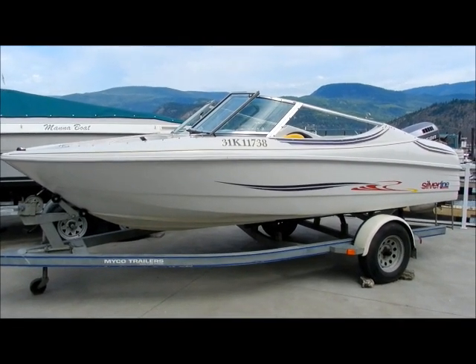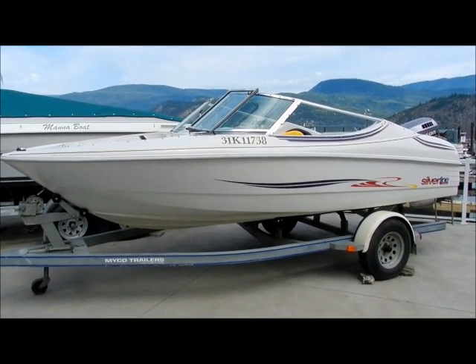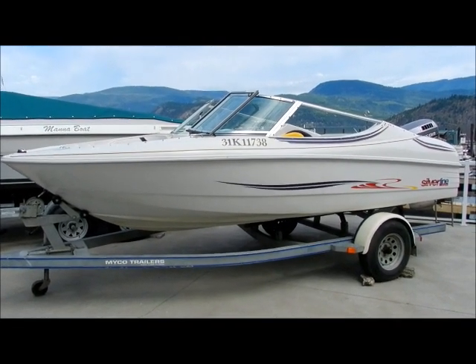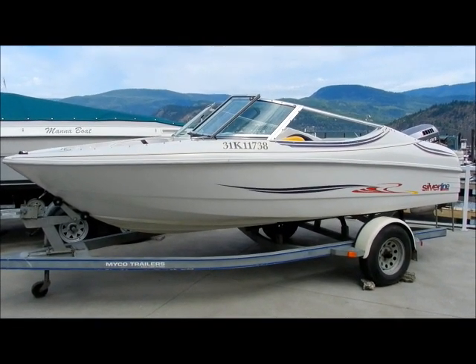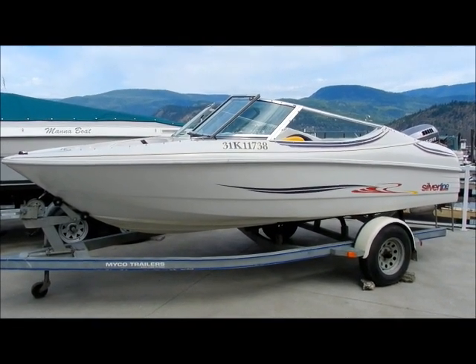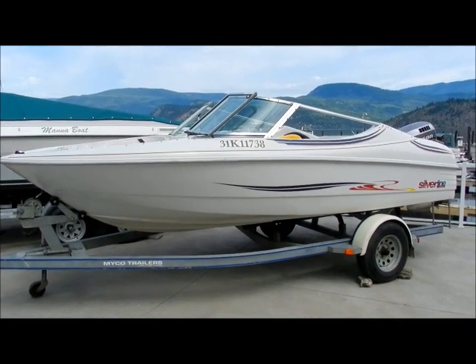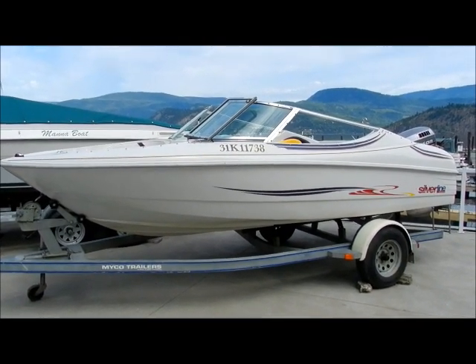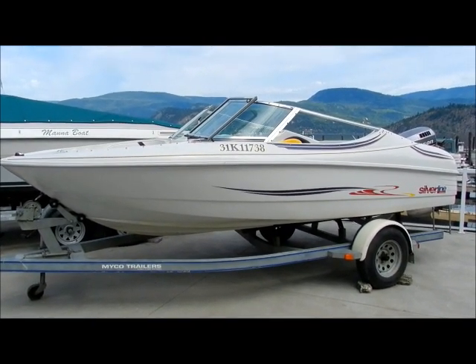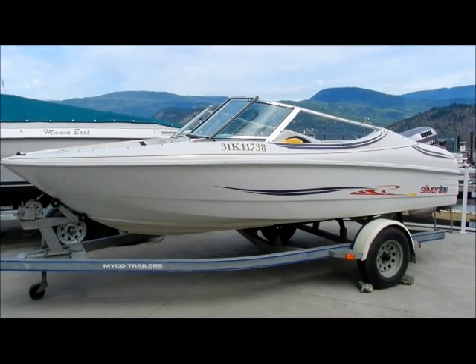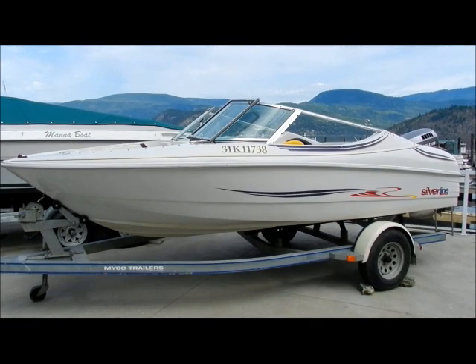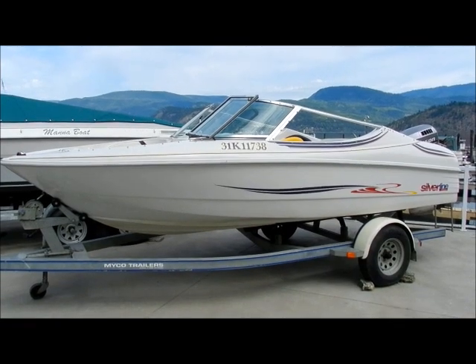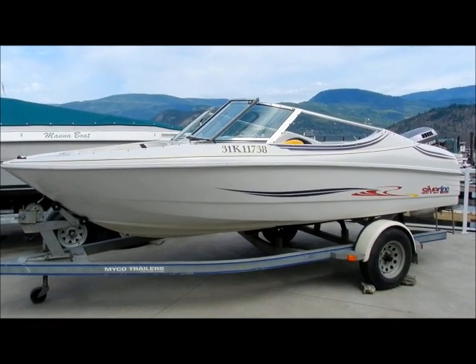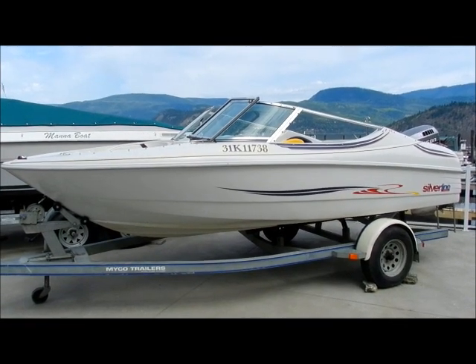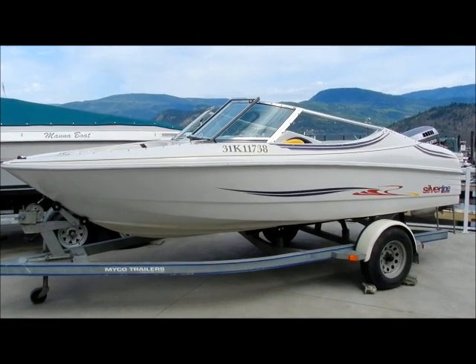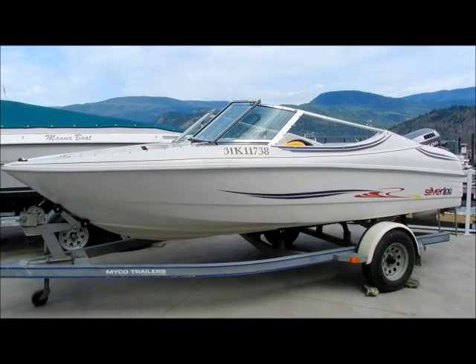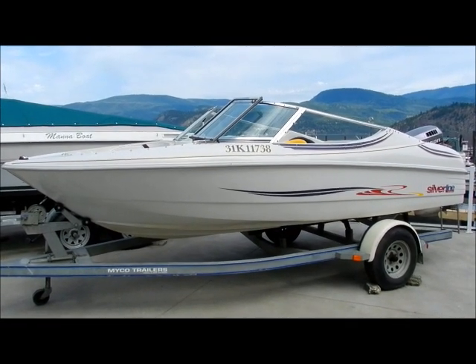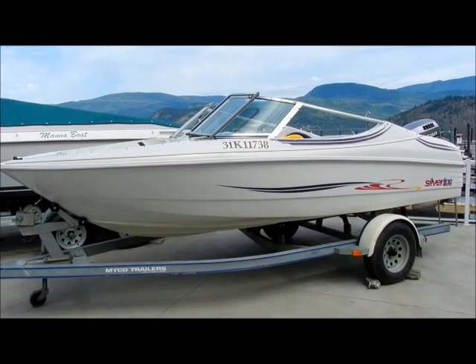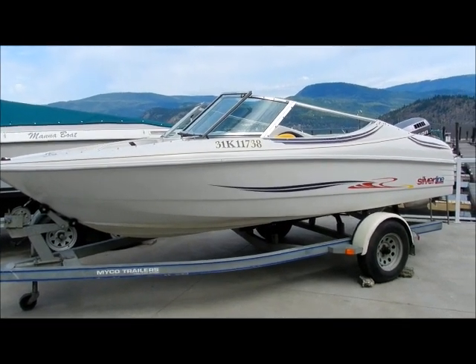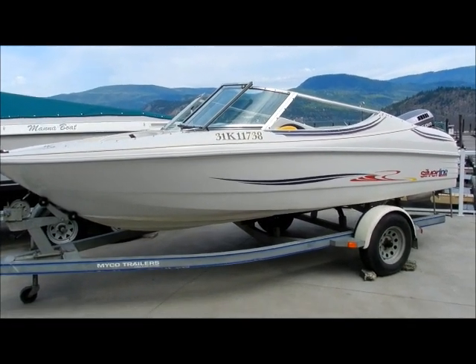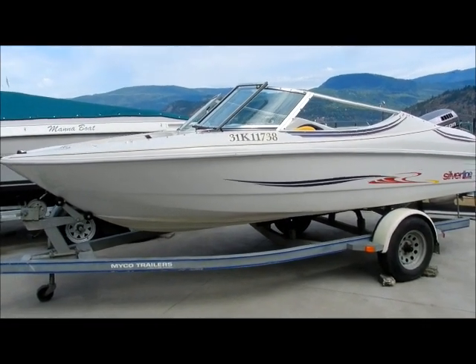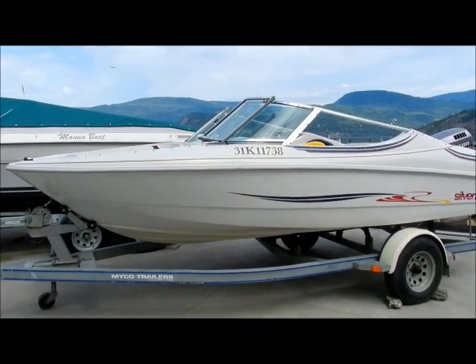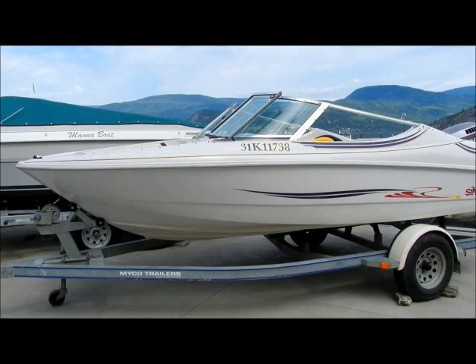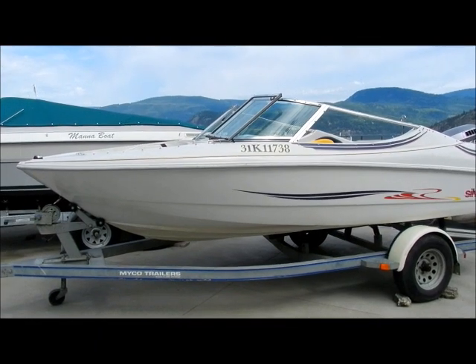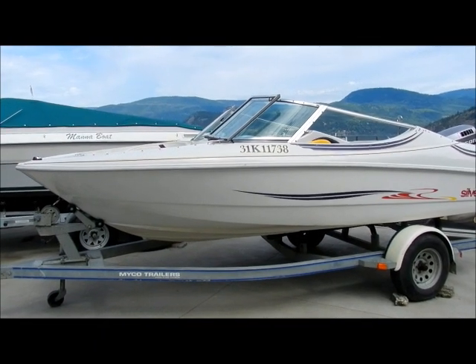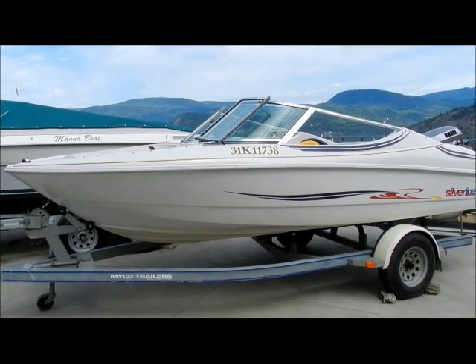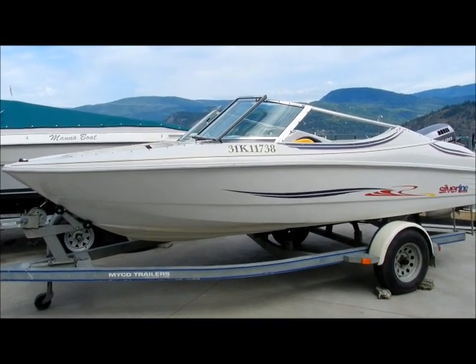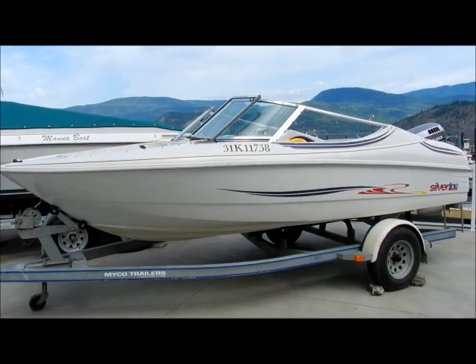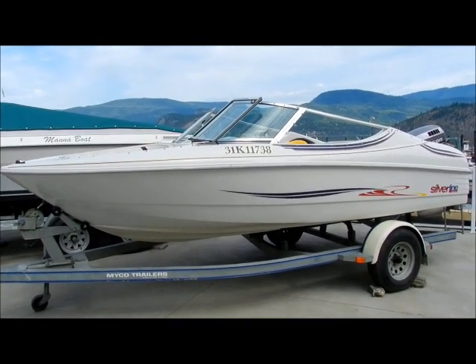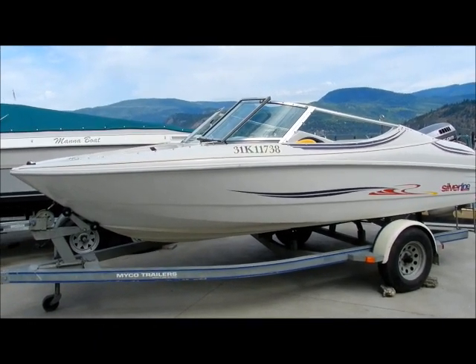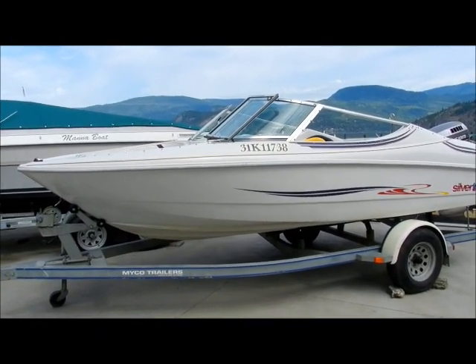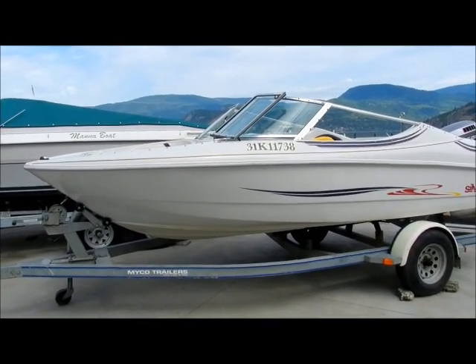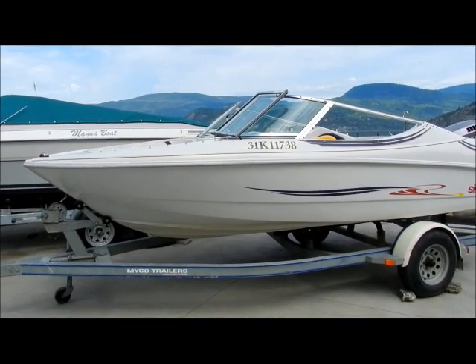Good morning and welcome back to www.shoeswapmarina.com. It is a calm and tranquil morning here today, and on the lot we've got this 1996 Silver Line 1700.